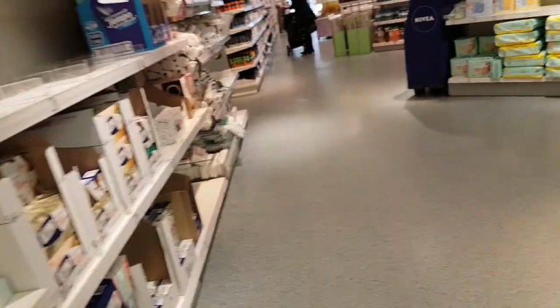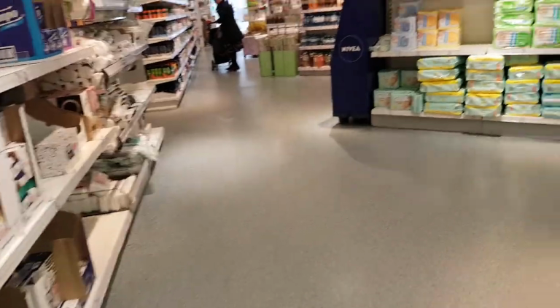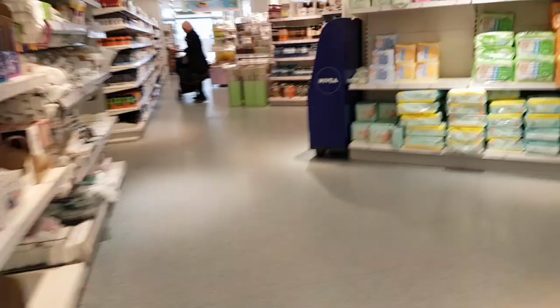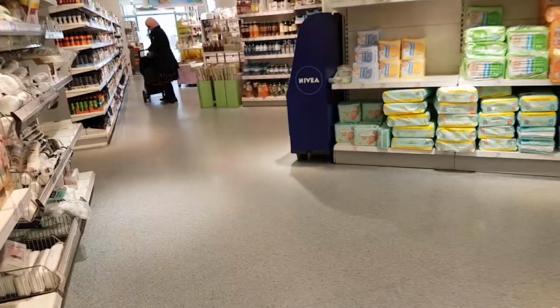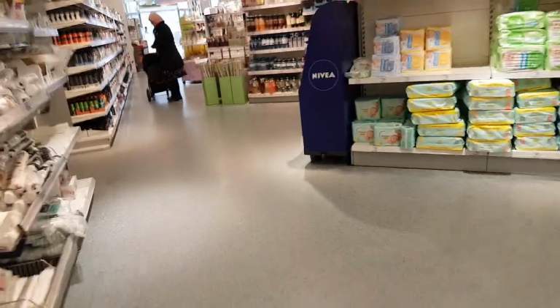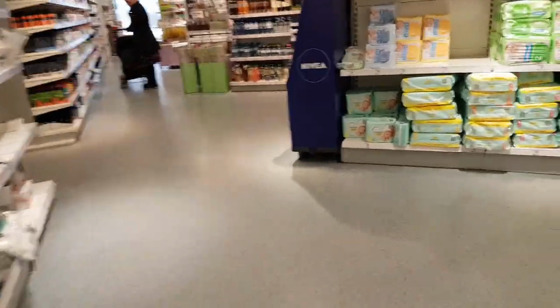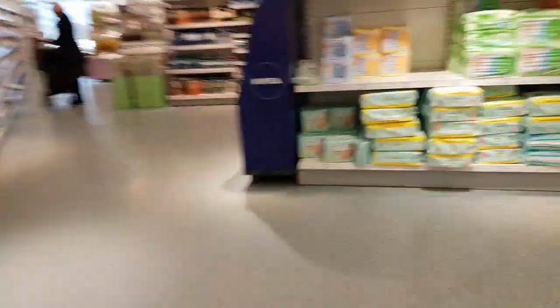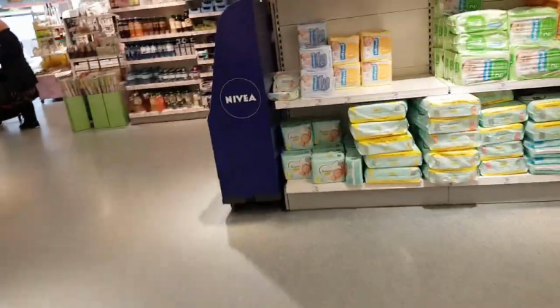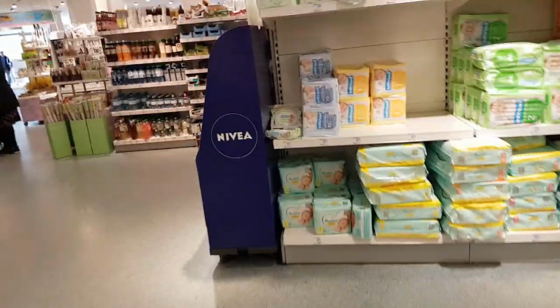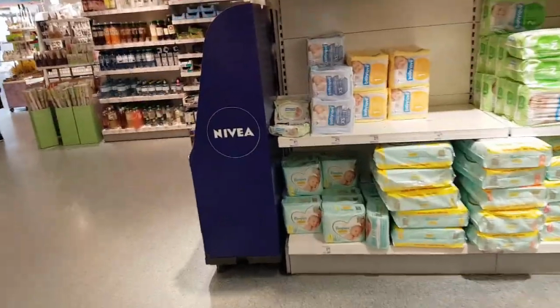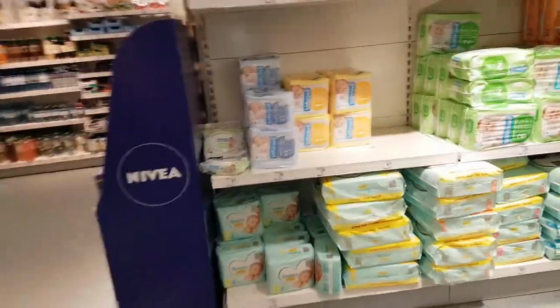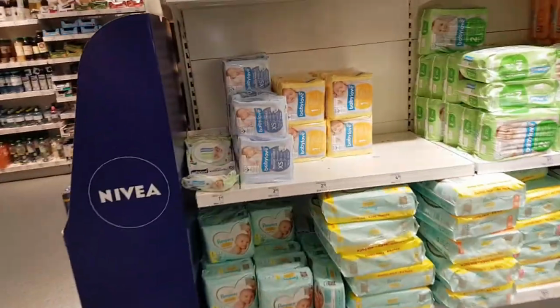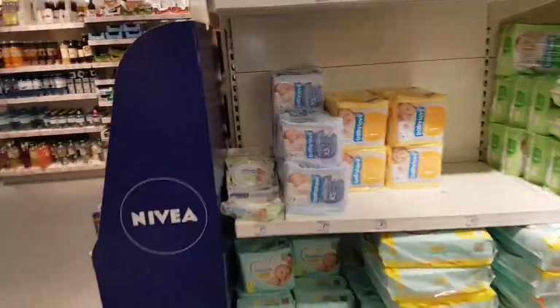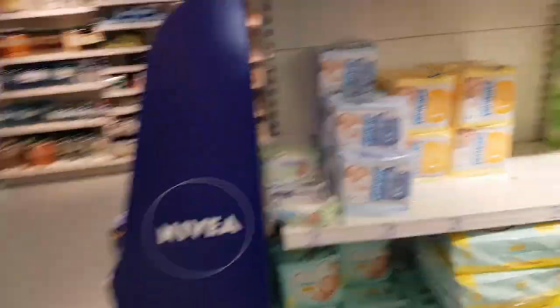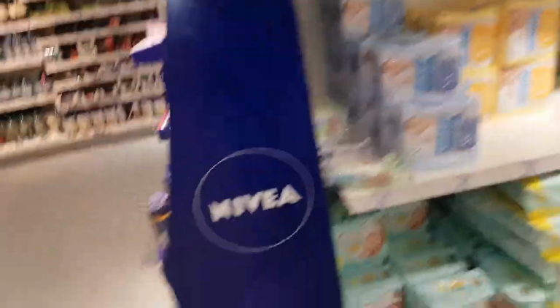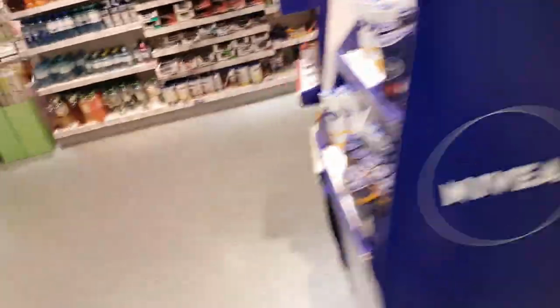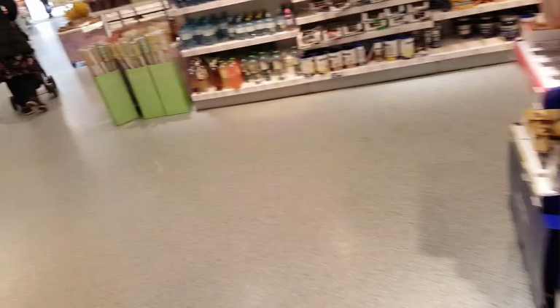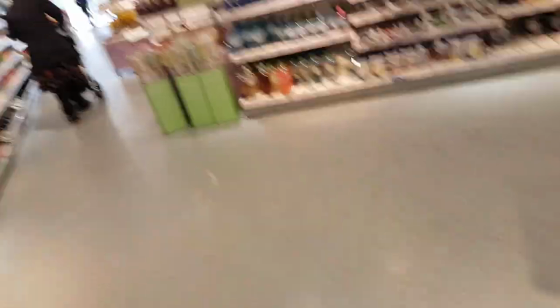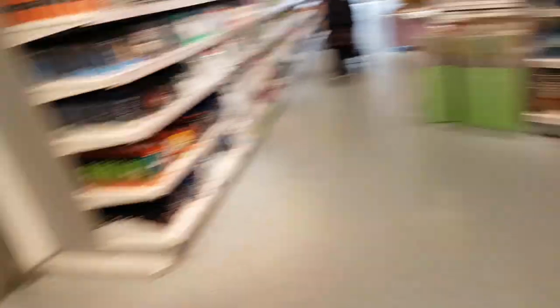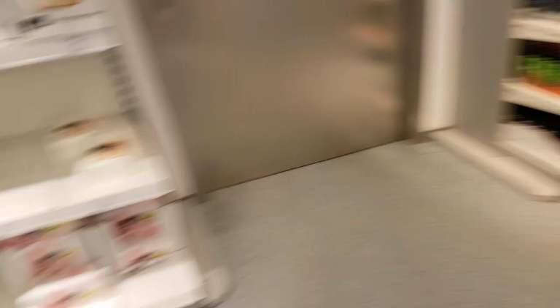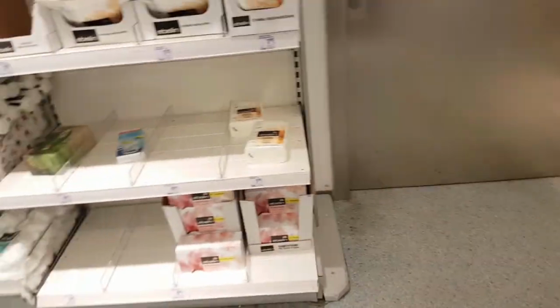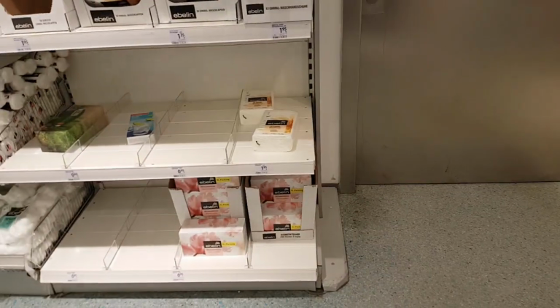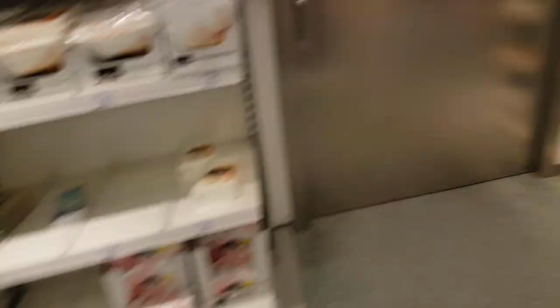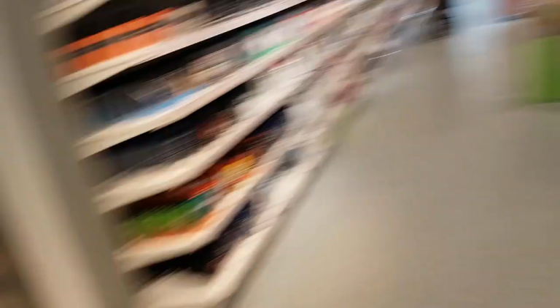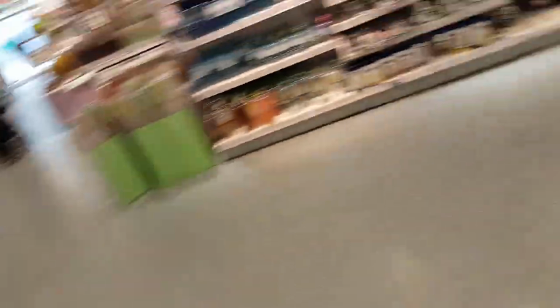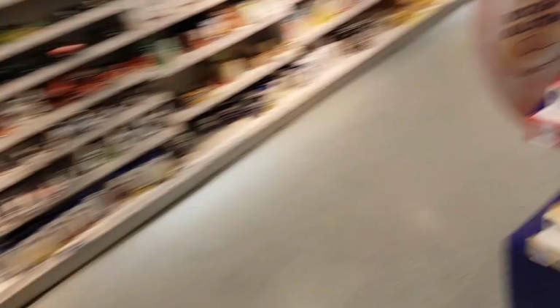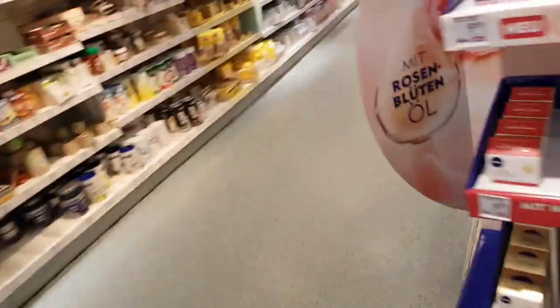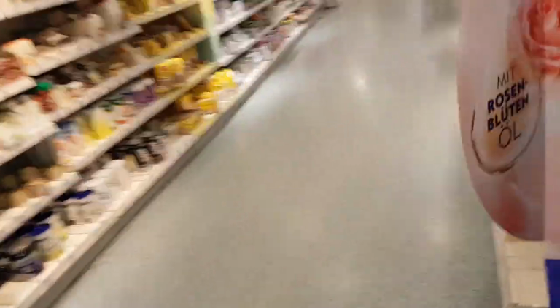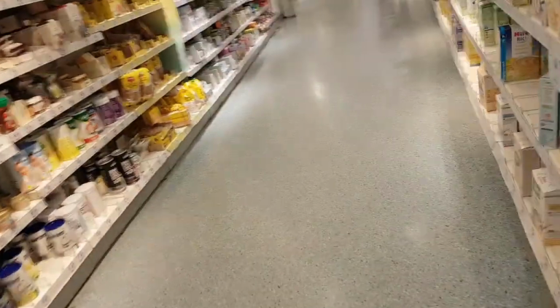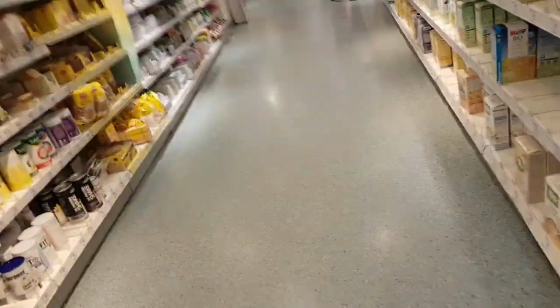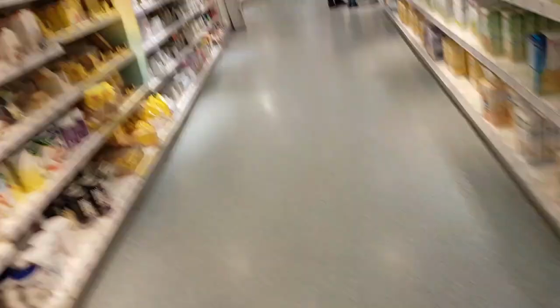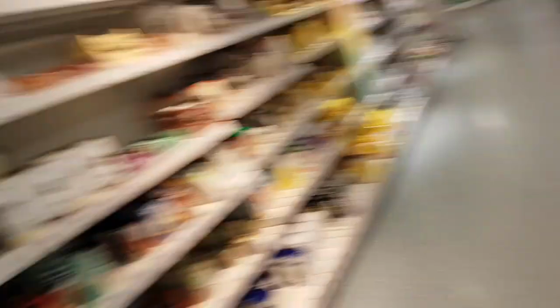The rest of the stuff is there but hand sanitizers are empty - there is nothing left. They are sold out from the market. But you can find some in other markets, but they sometimes cost 100 euros per bottle. It's totally insane.